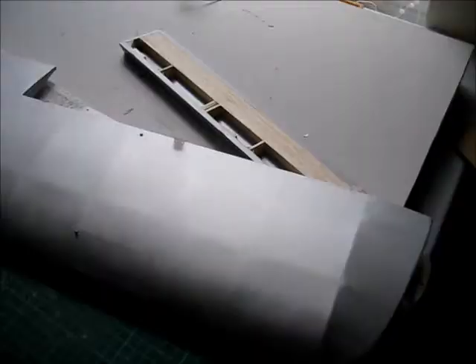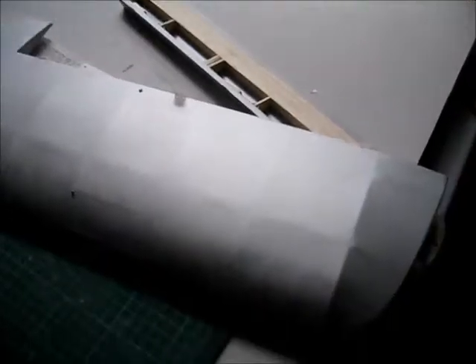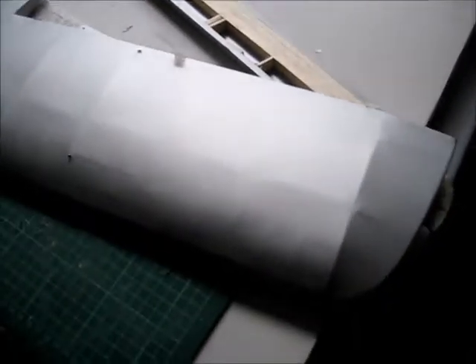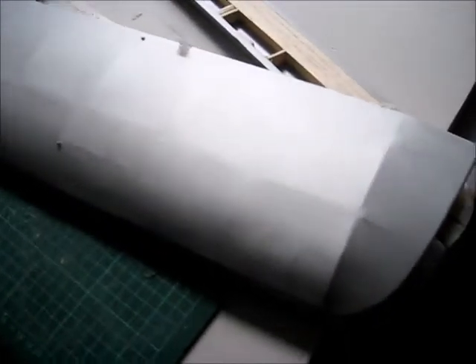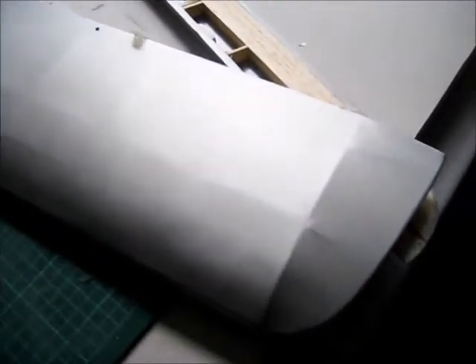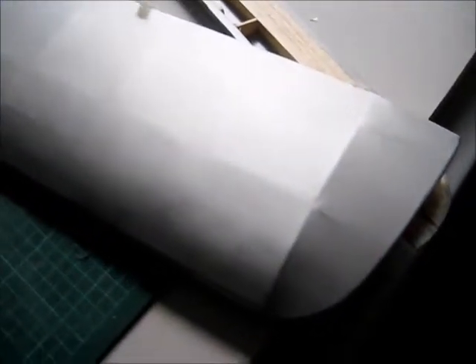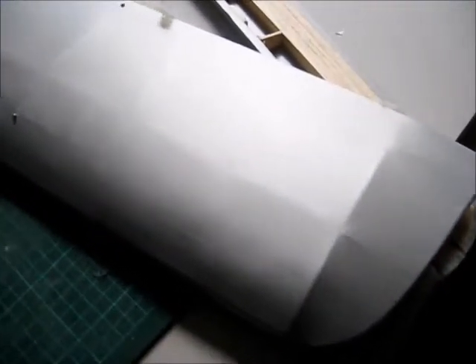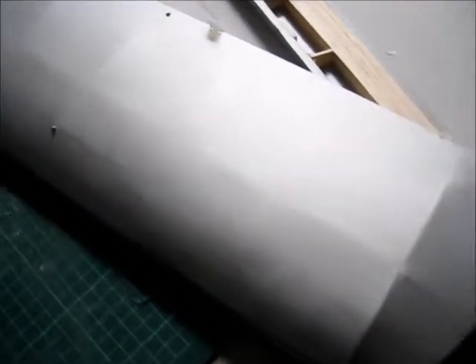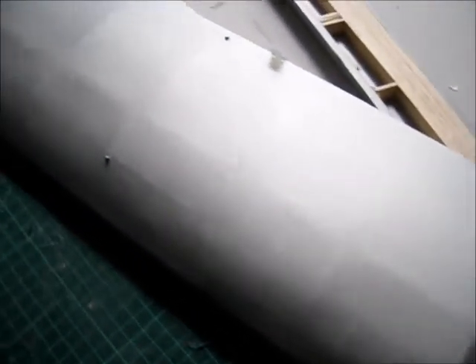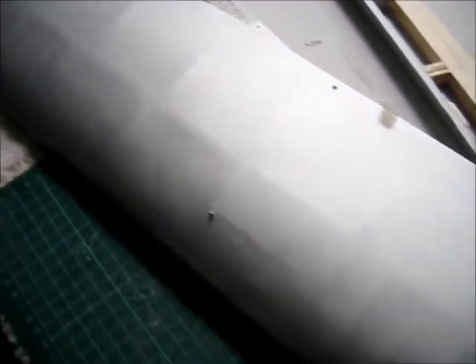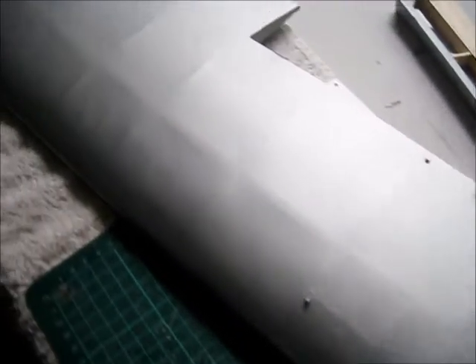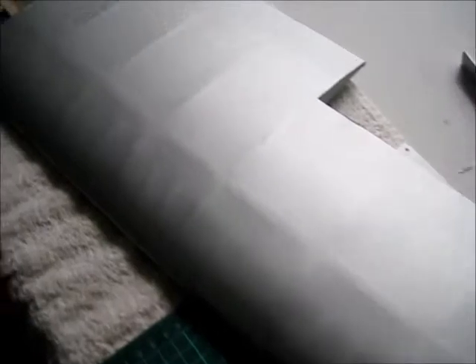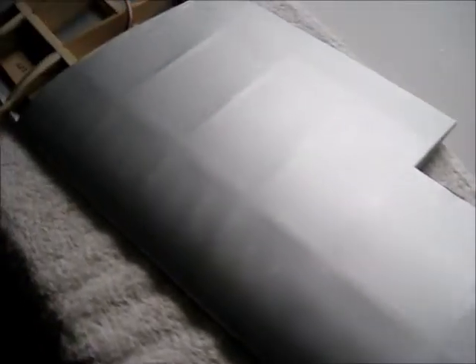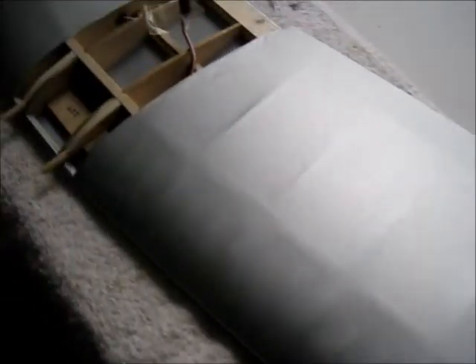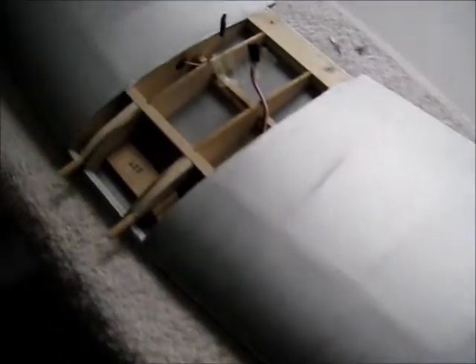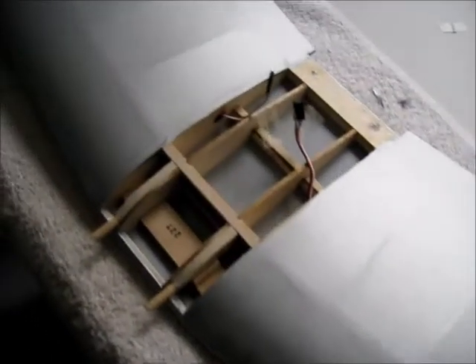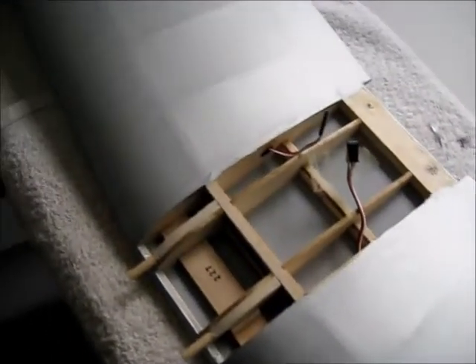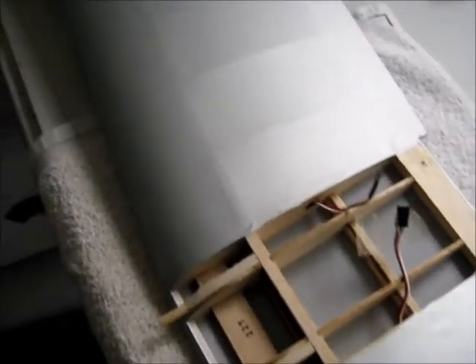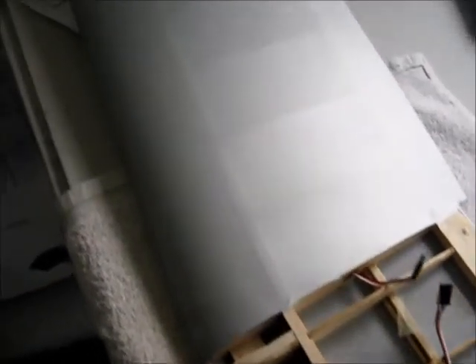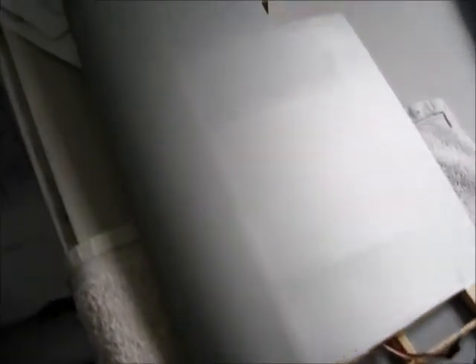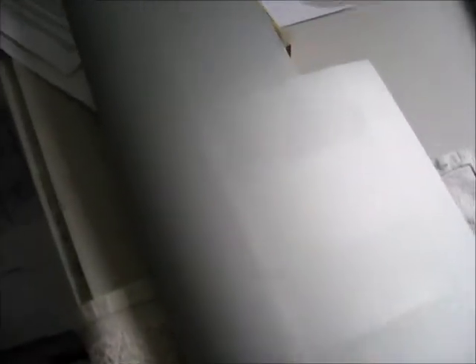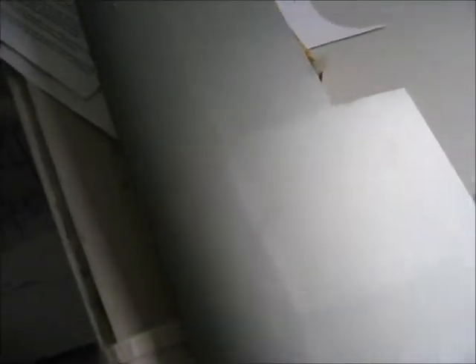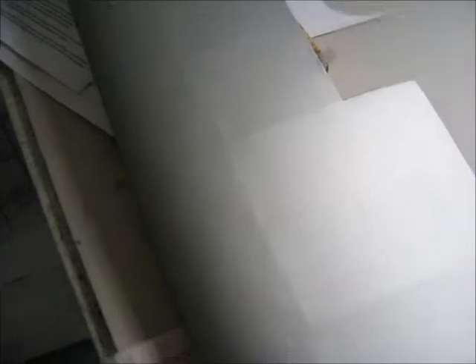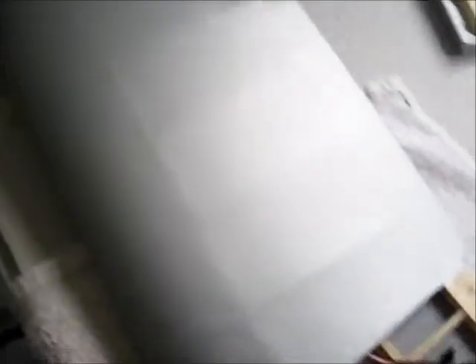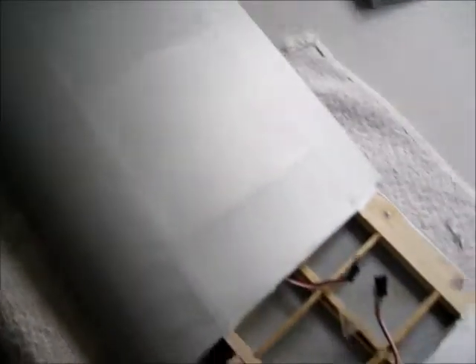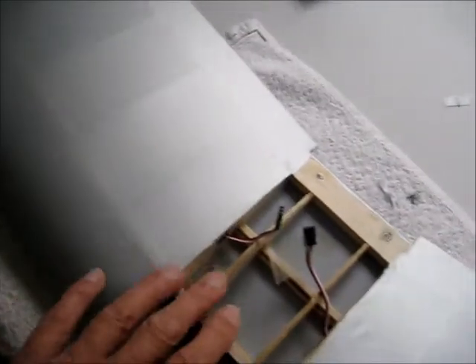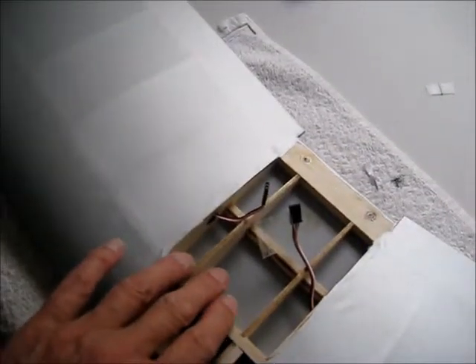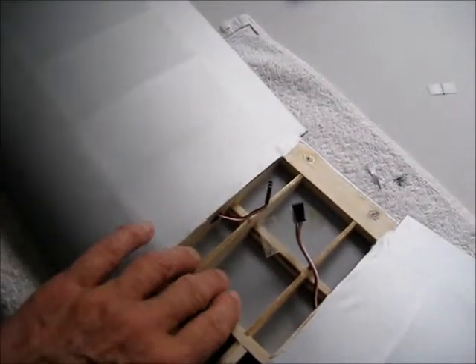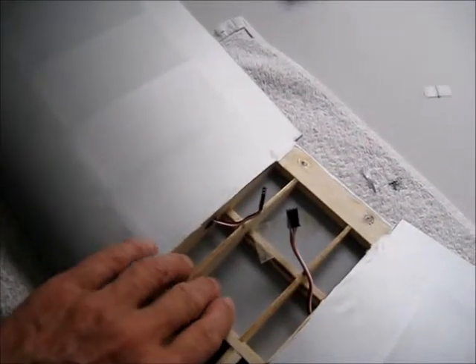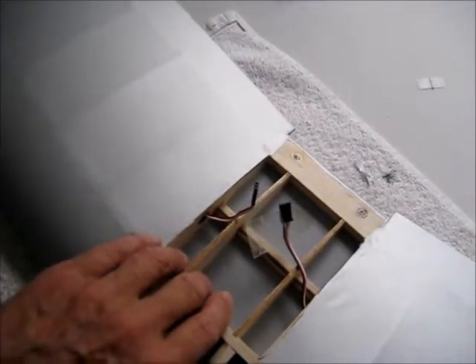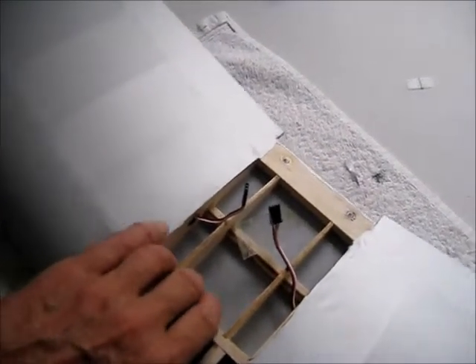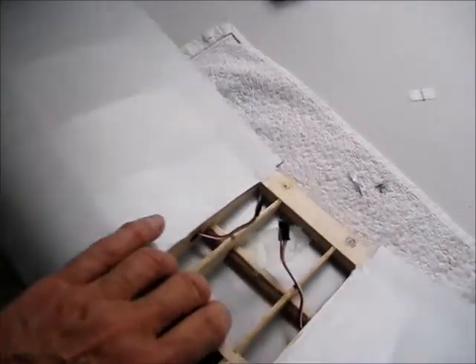And here's the lower wing. Obviously naked here where it fits up against the bottom of the fuselage.